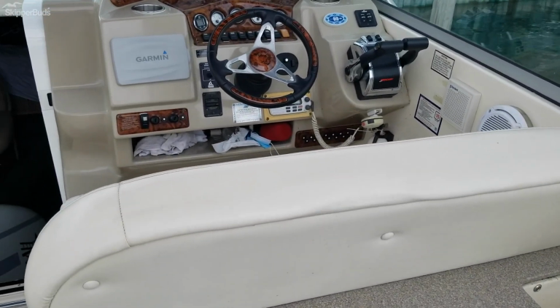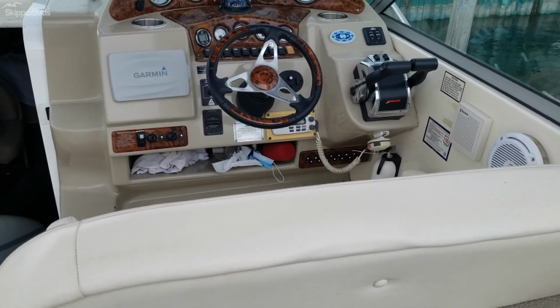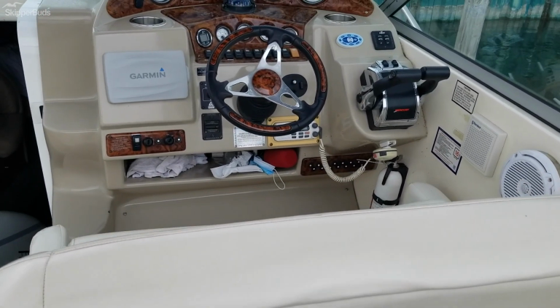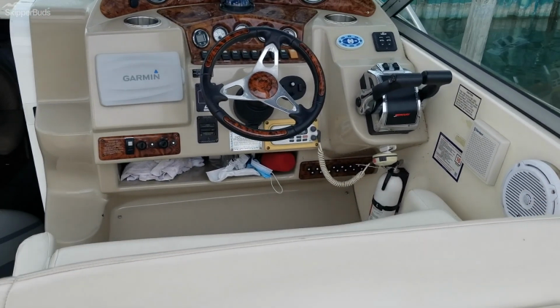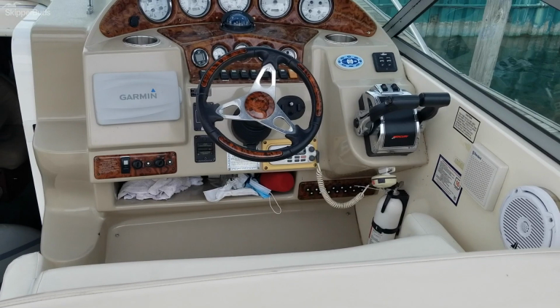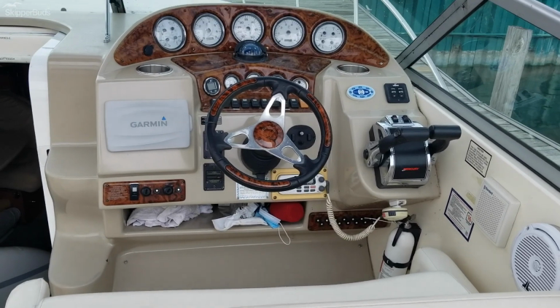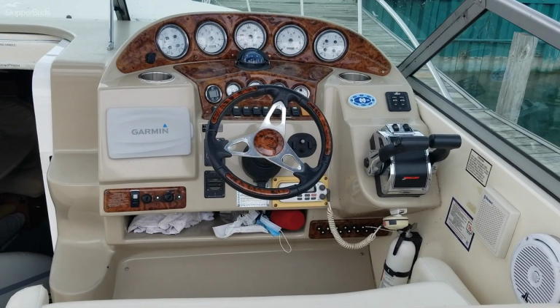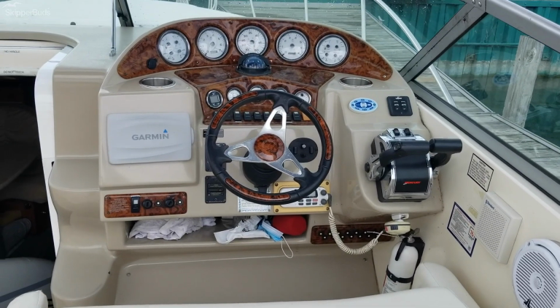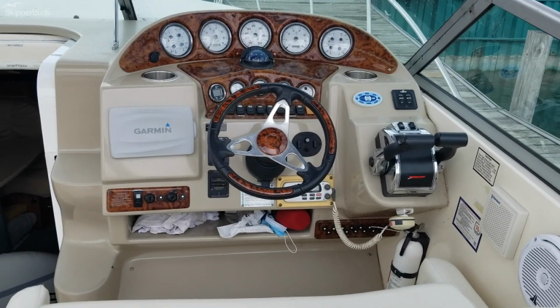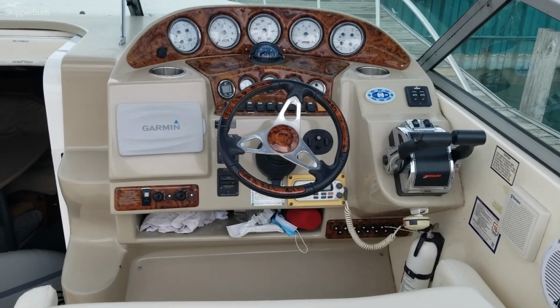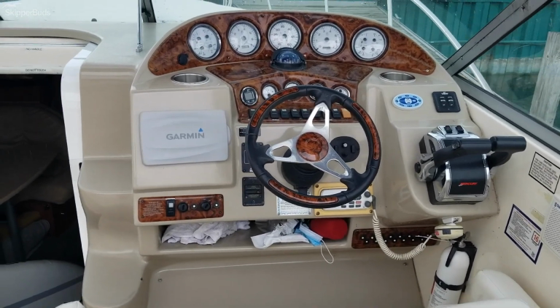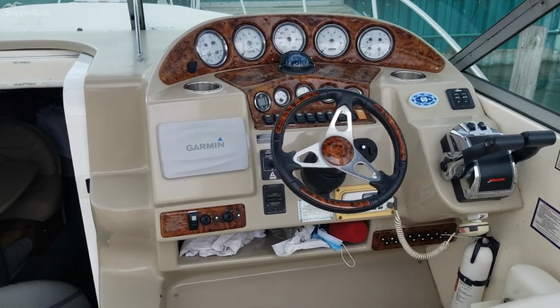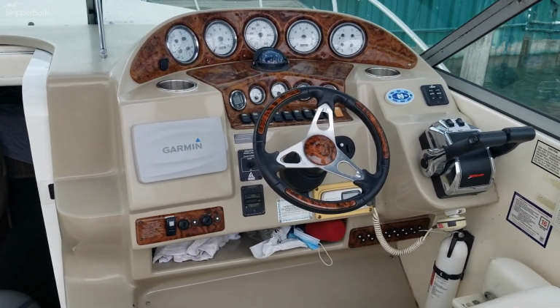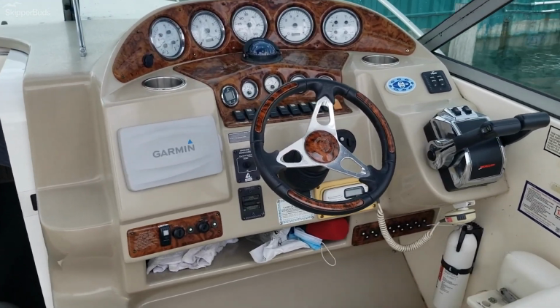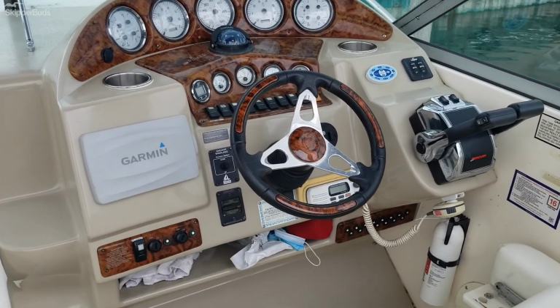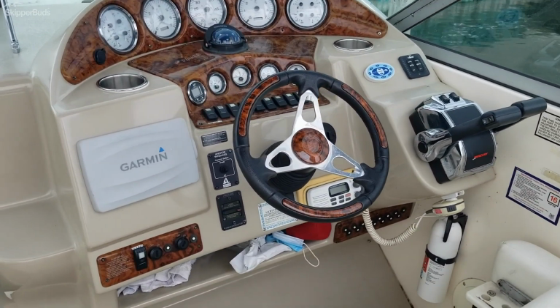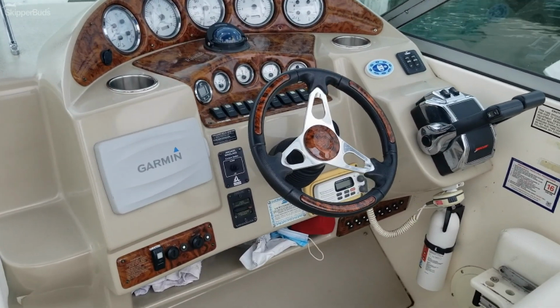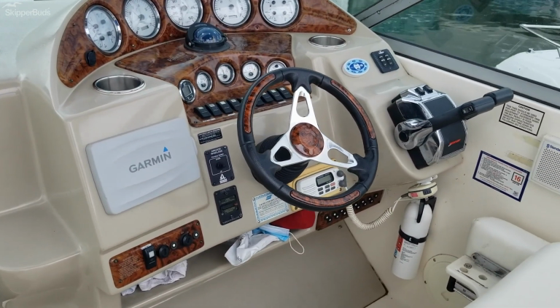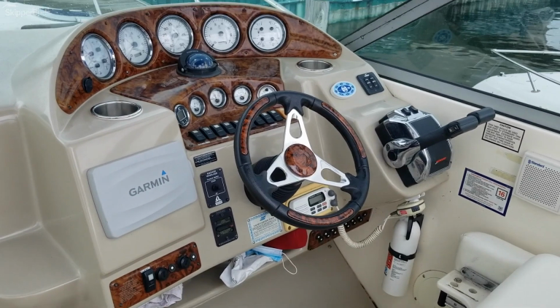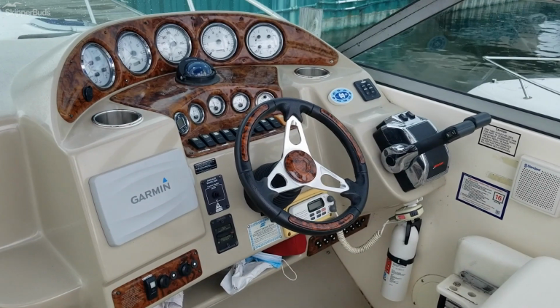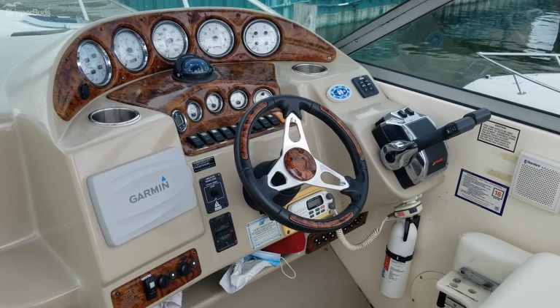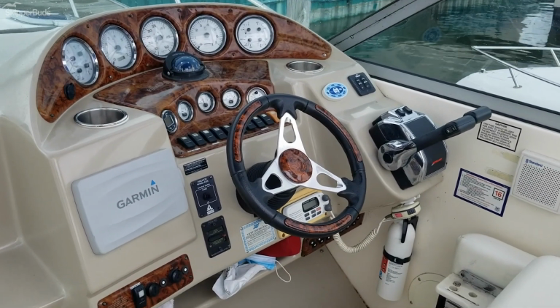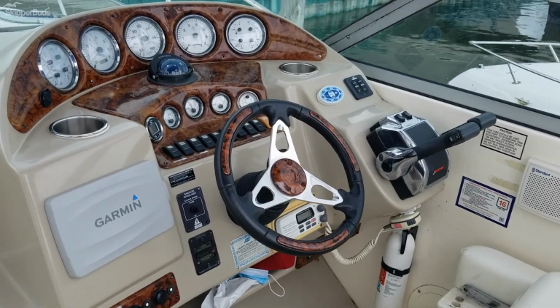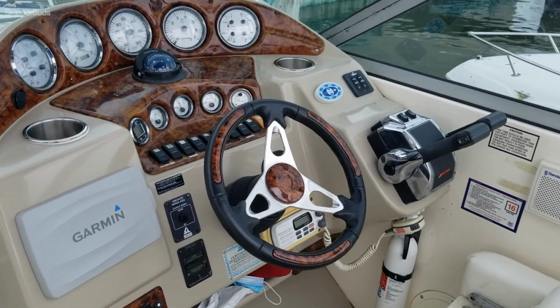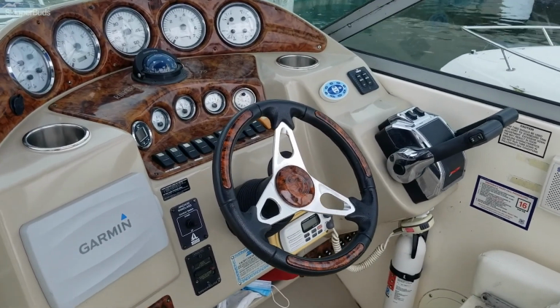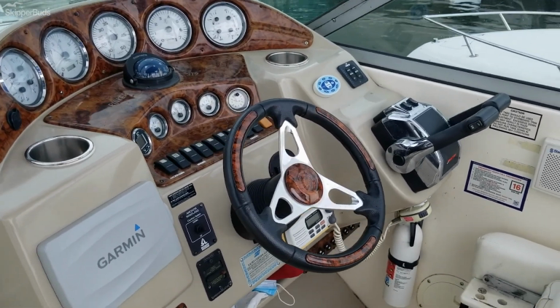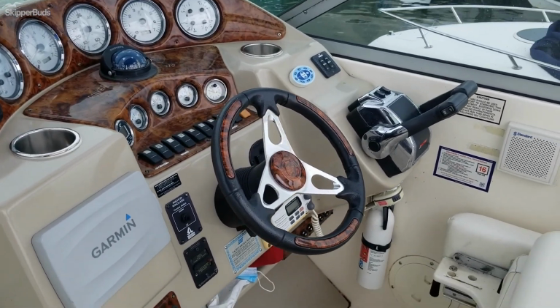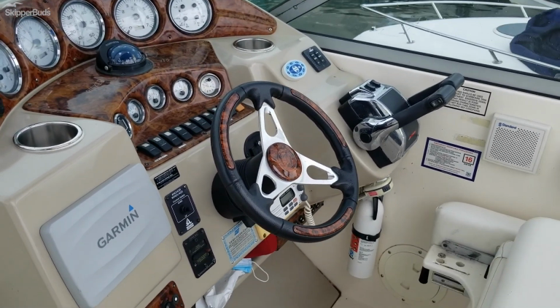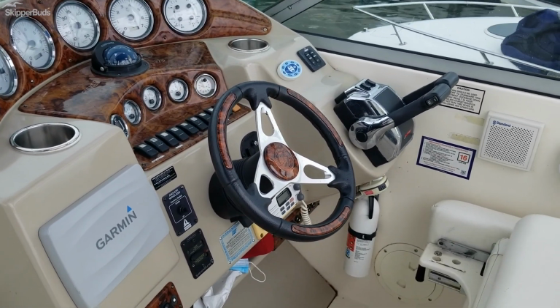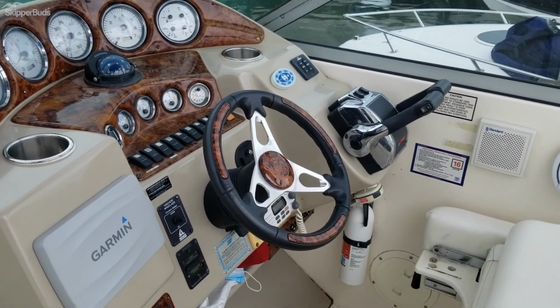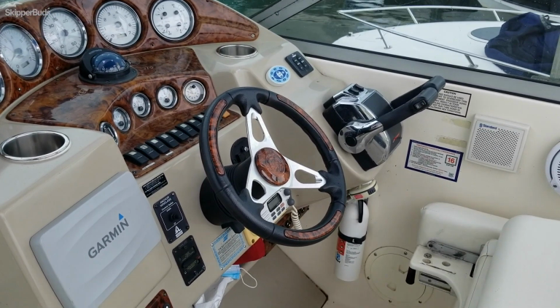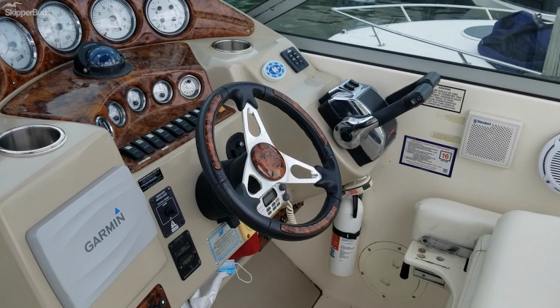Garmin electronics with radar. Just under 700 hours on this boat. It's got twin Mercury 5.0 with Bravo 3 outdrives.